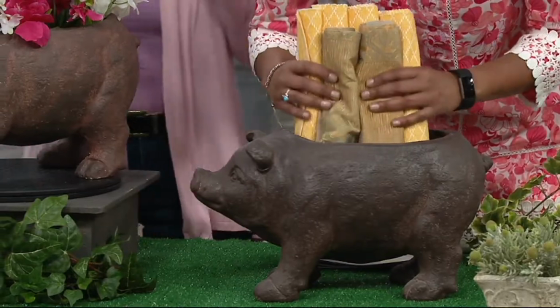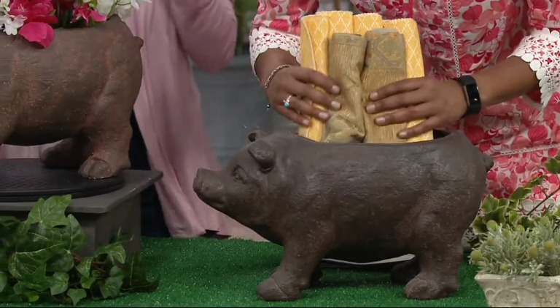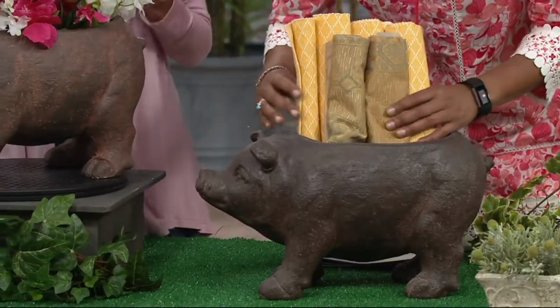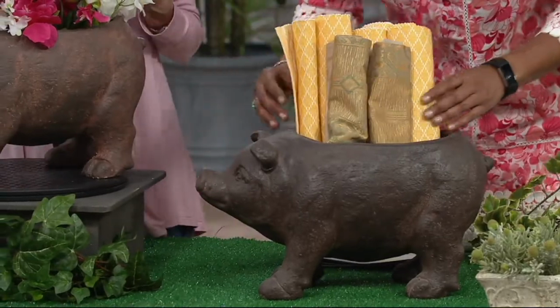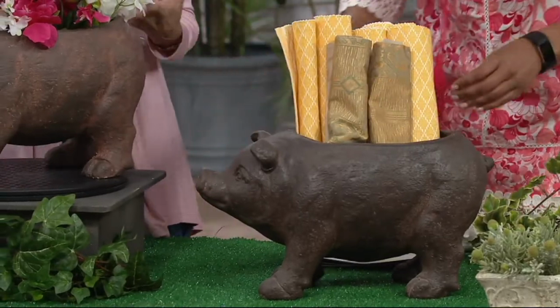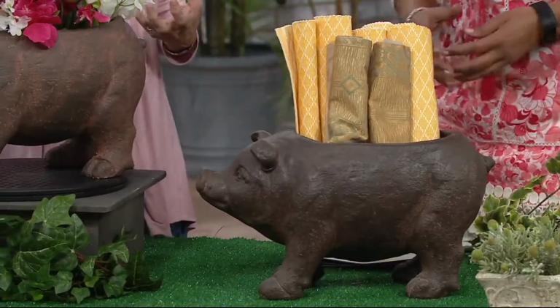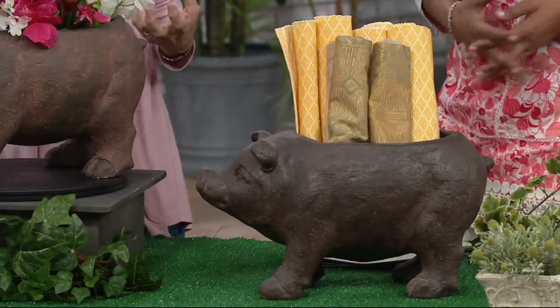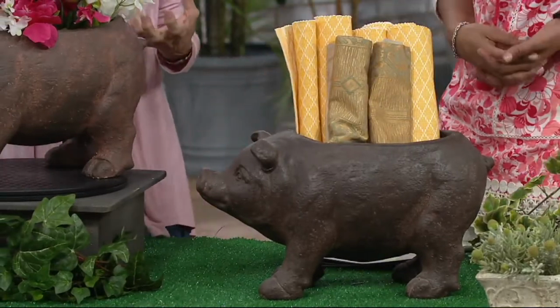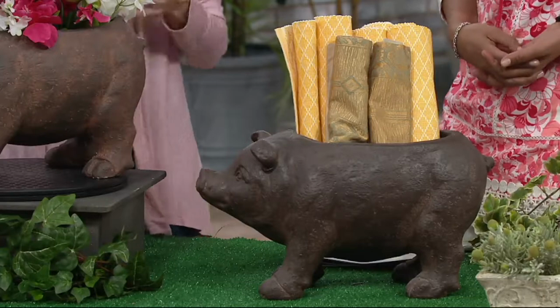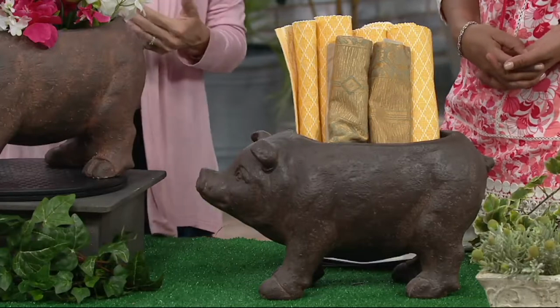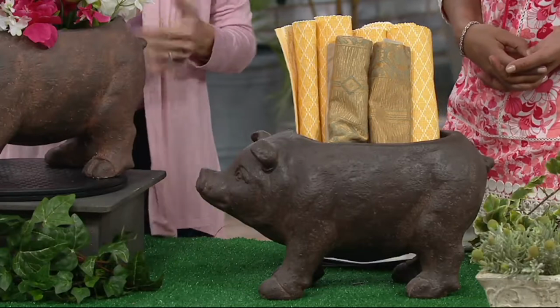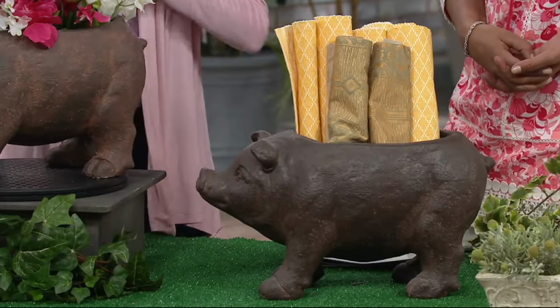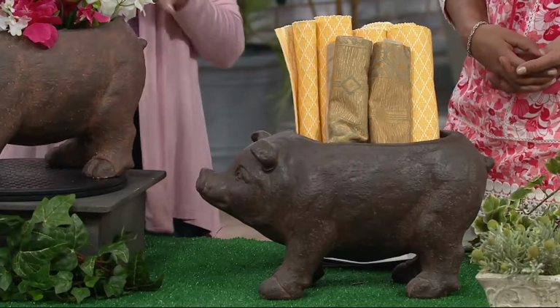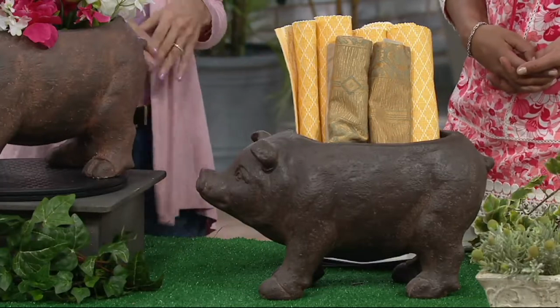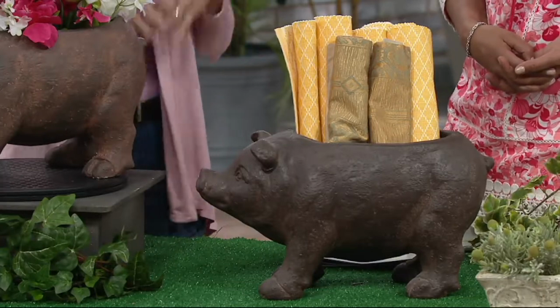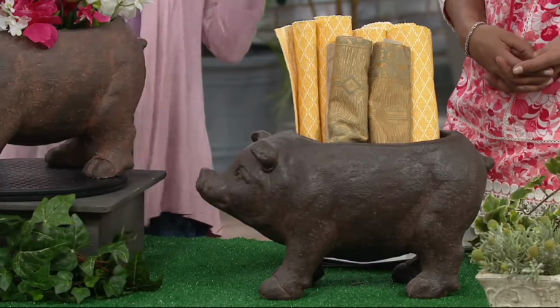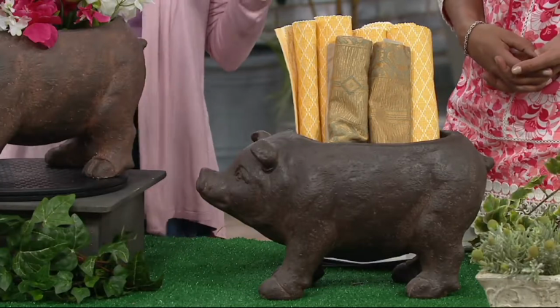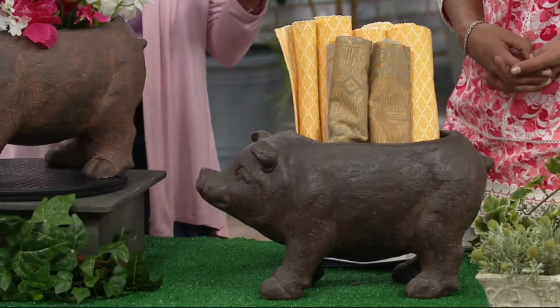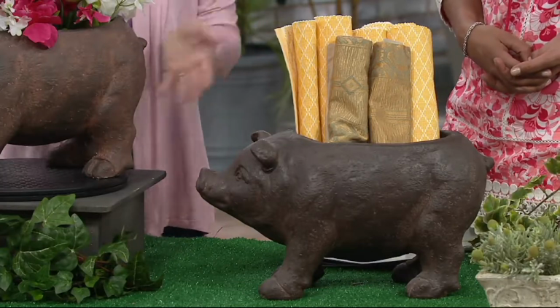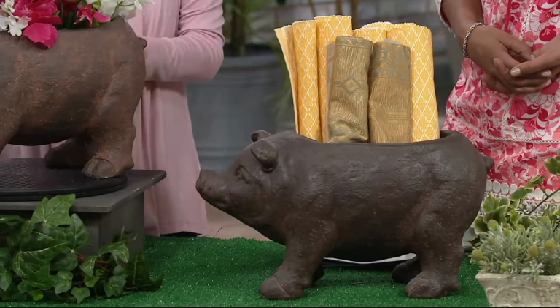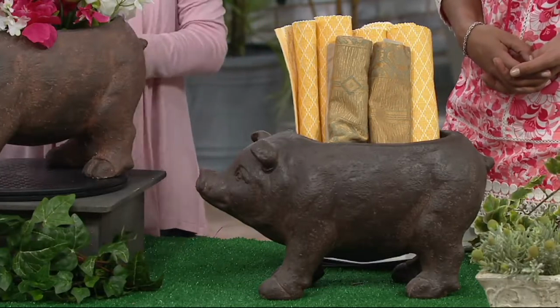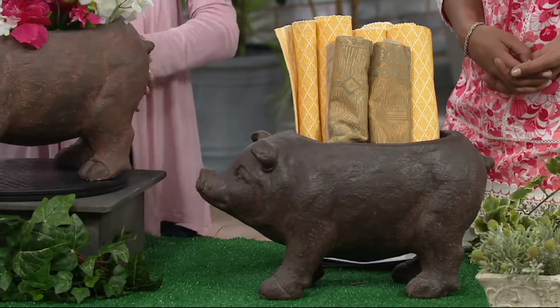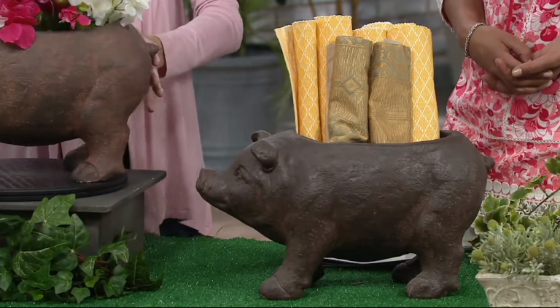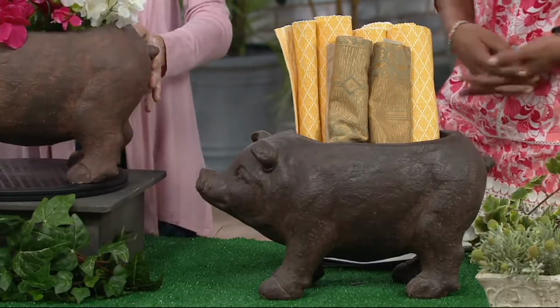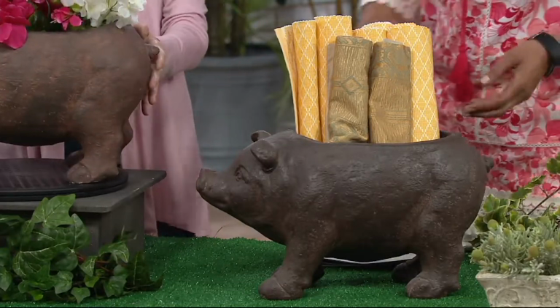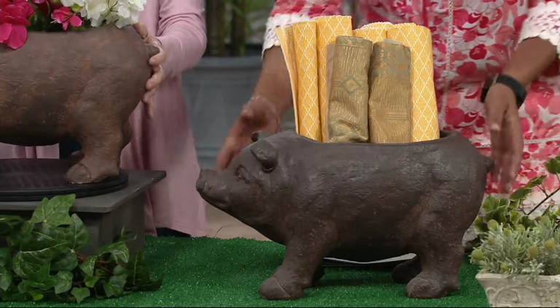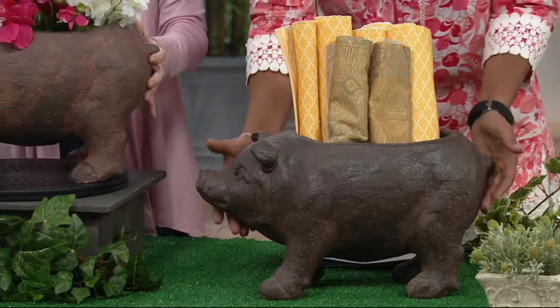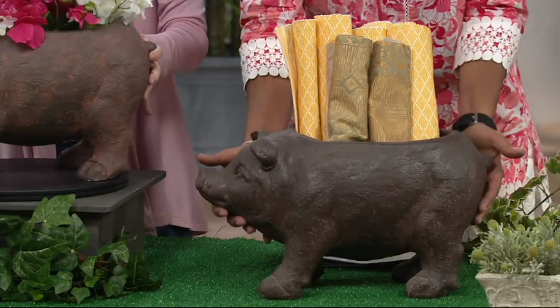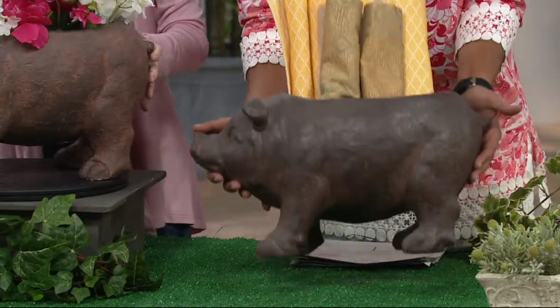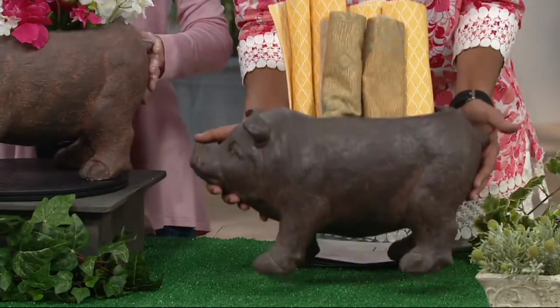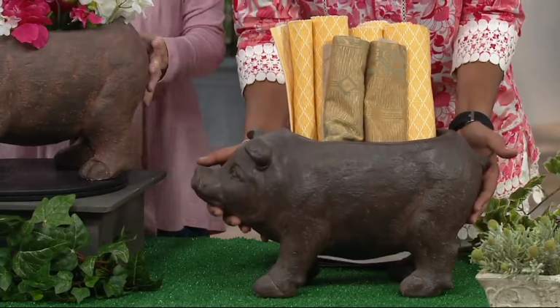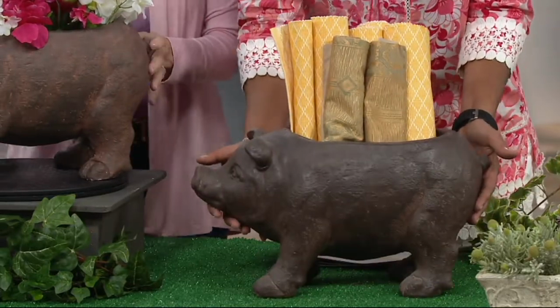Put it in your bathroom for your hand towels. You'll come up with your own creative ideas — he is super, super cute. $28.48.